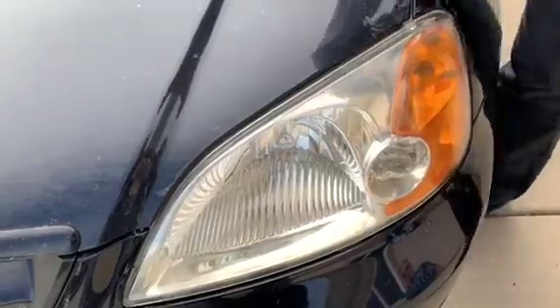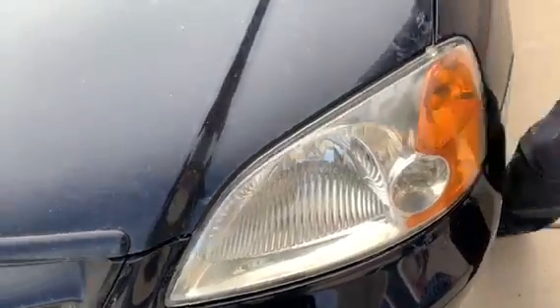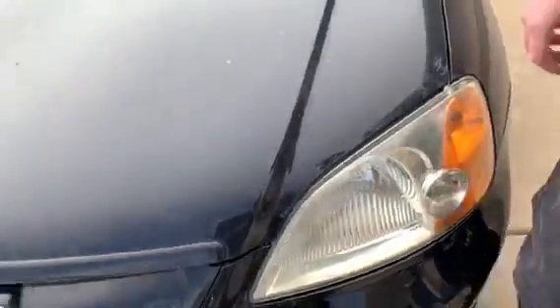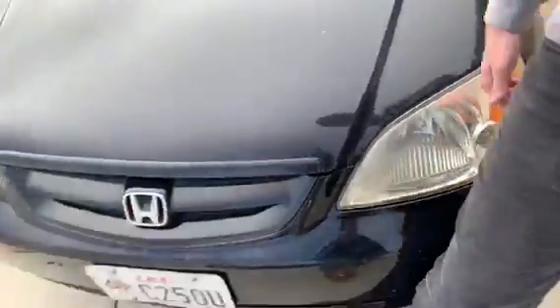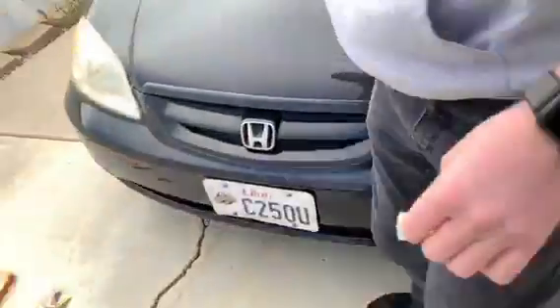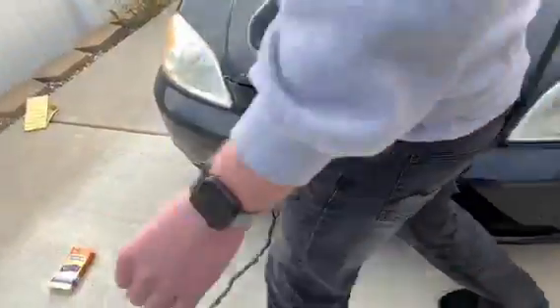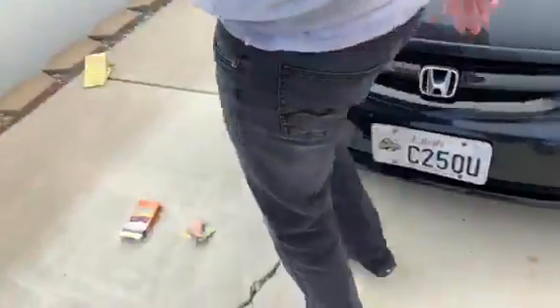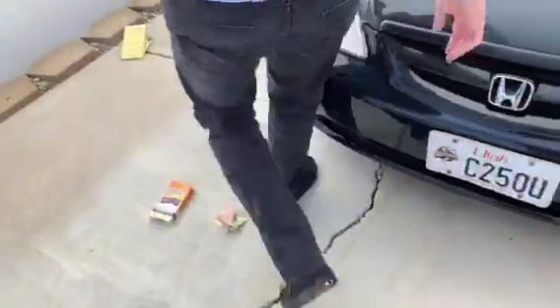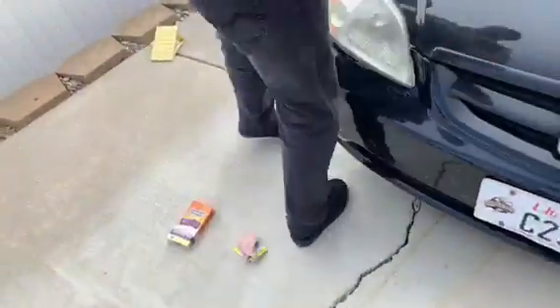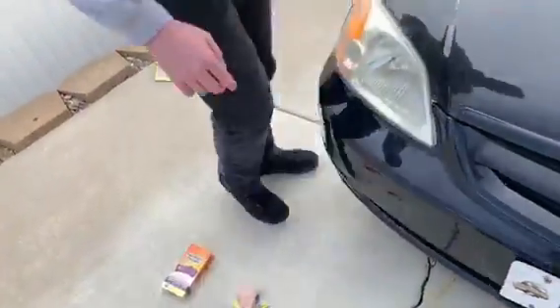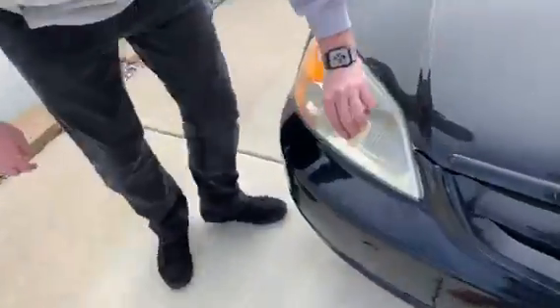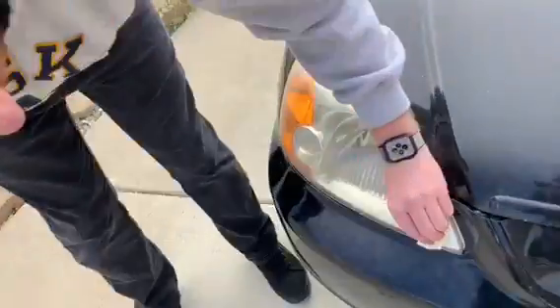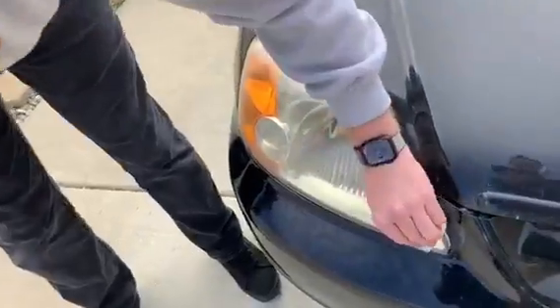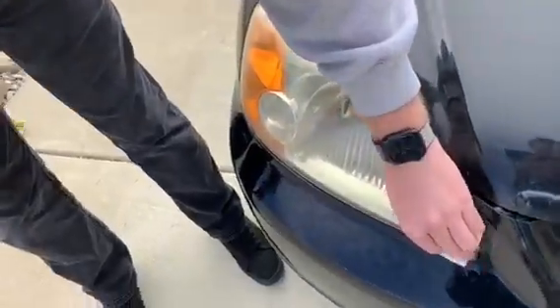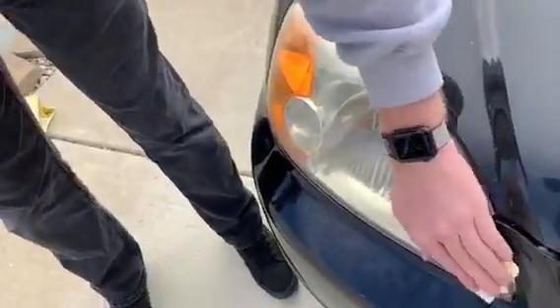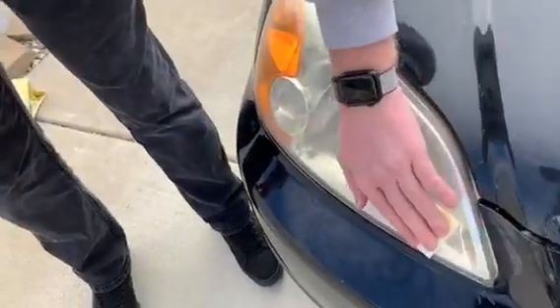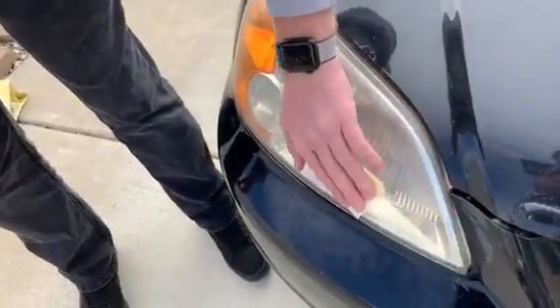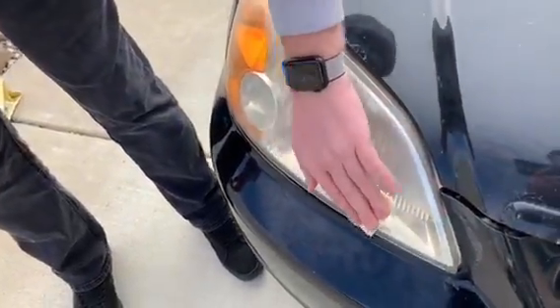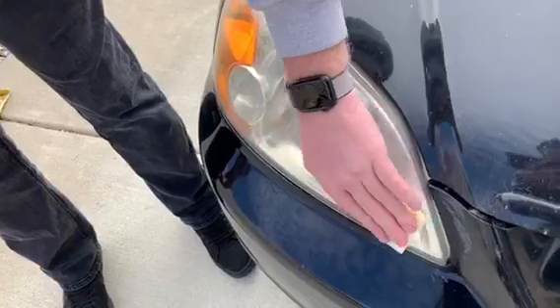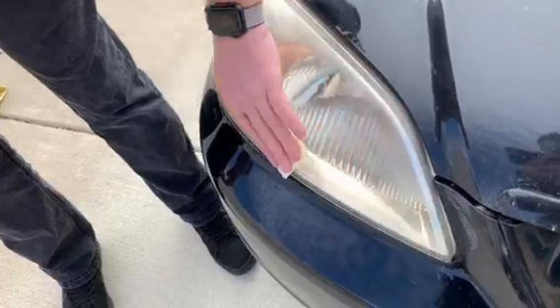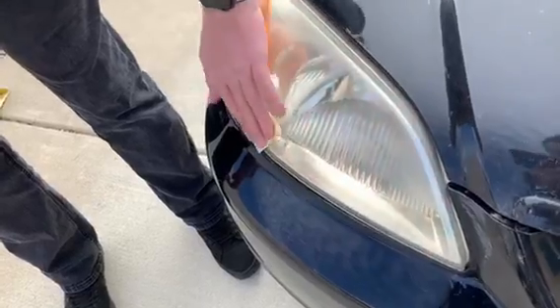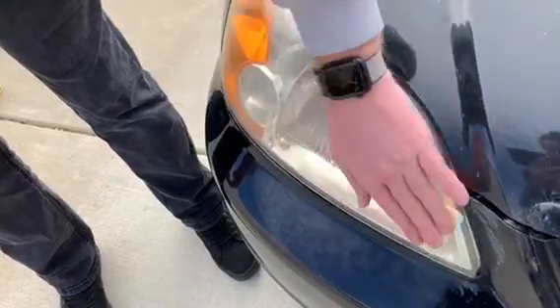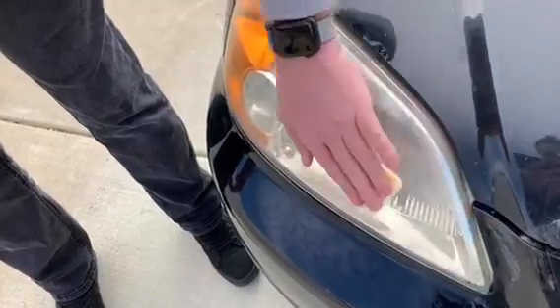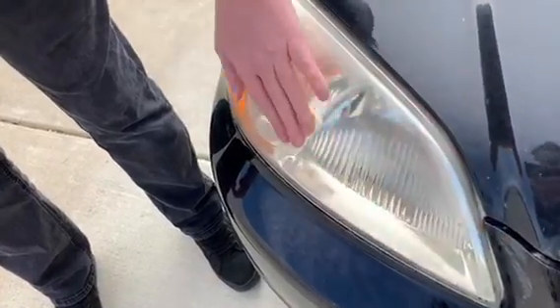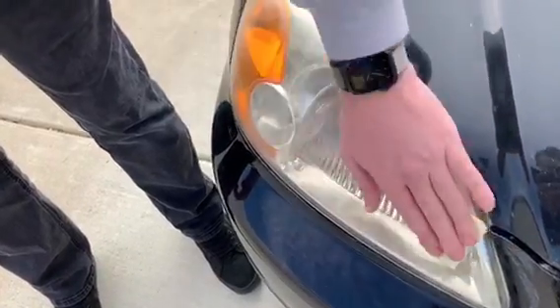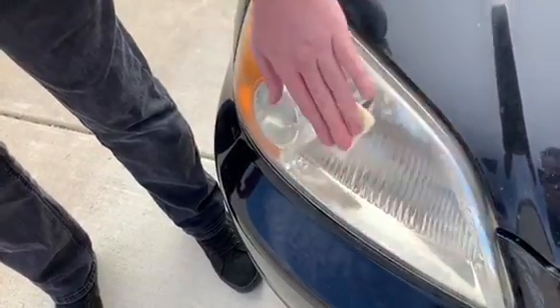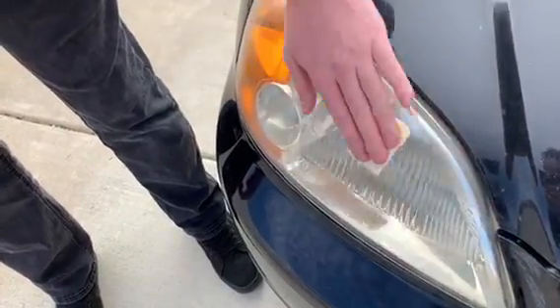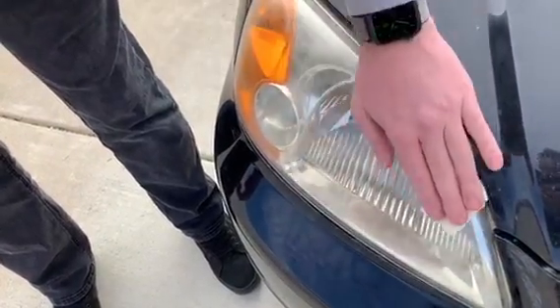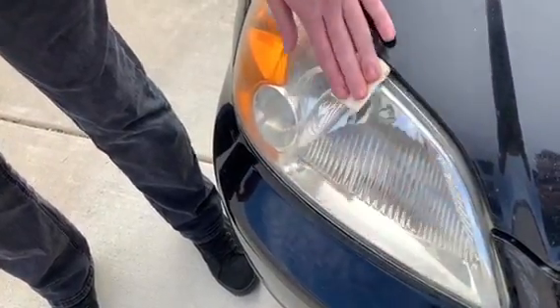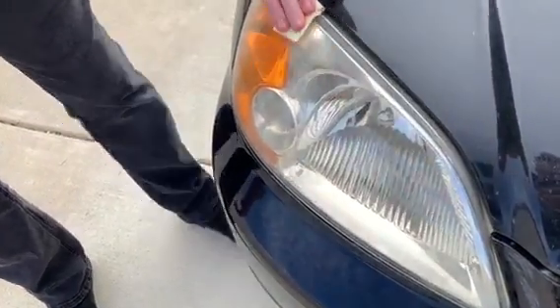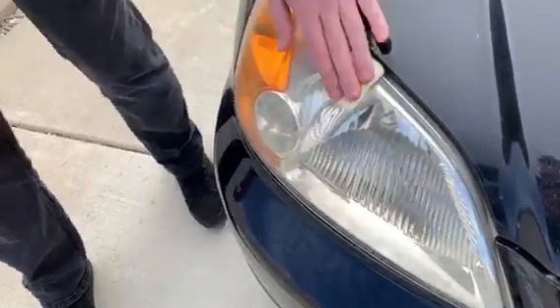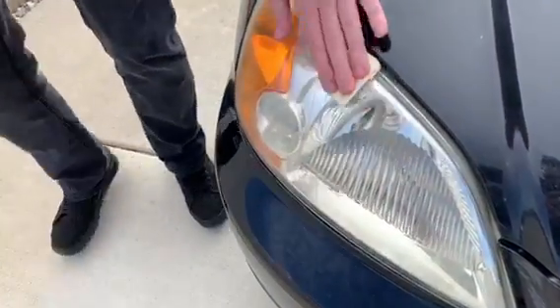Then let that sit for a while, come over and do it to the other one. It cleans it right up.